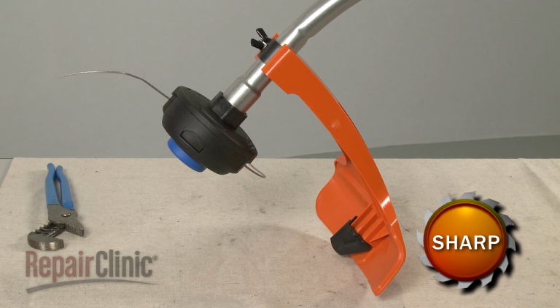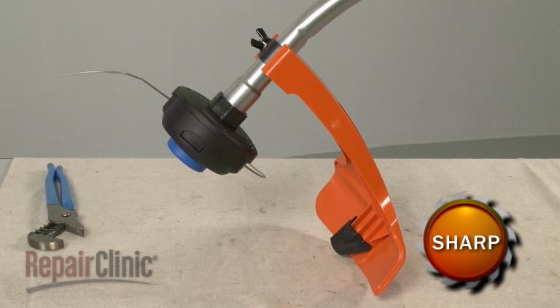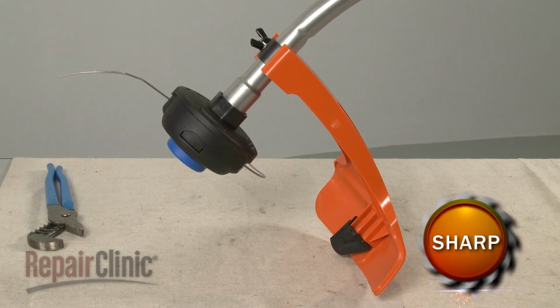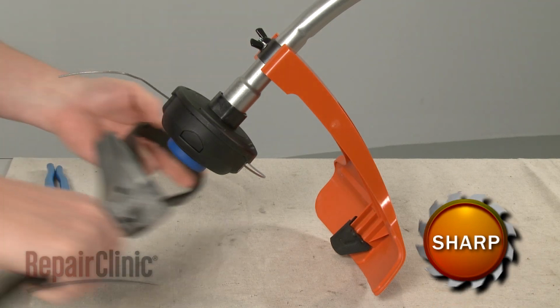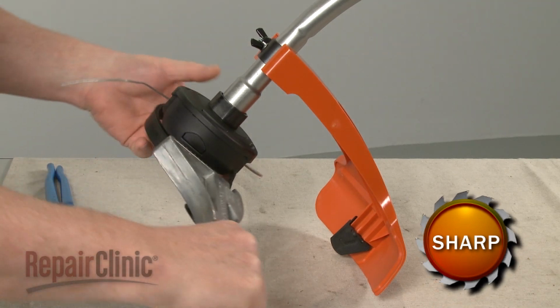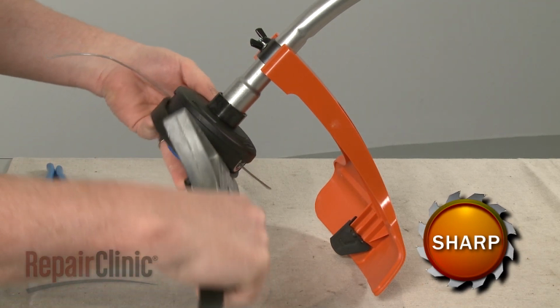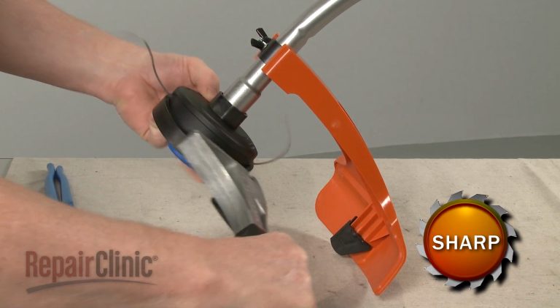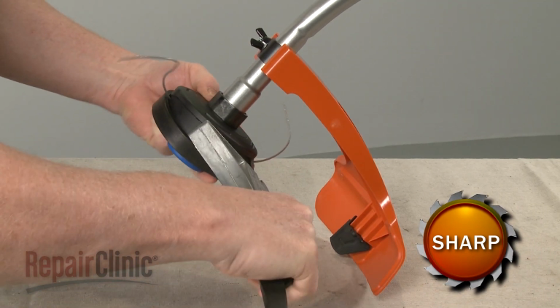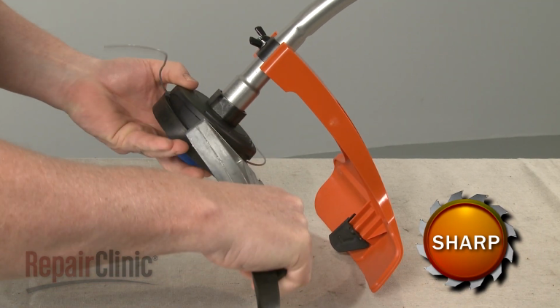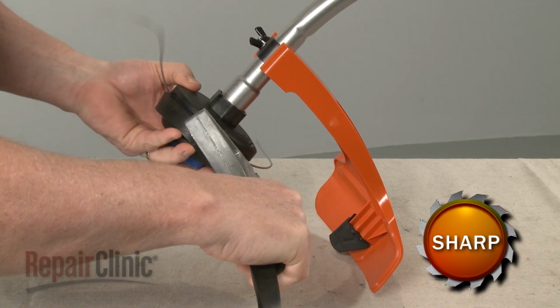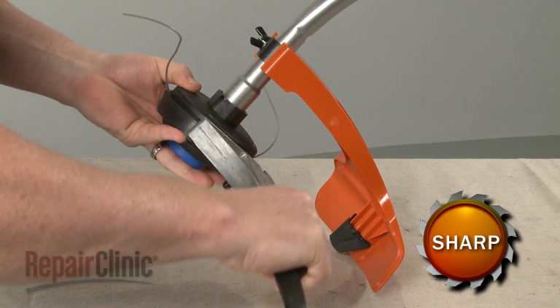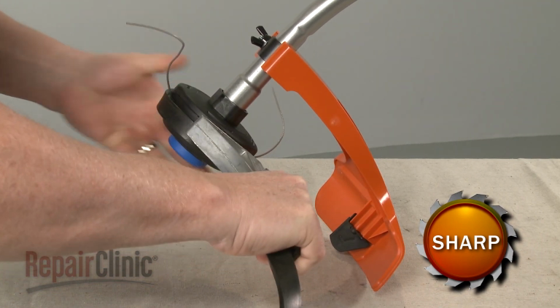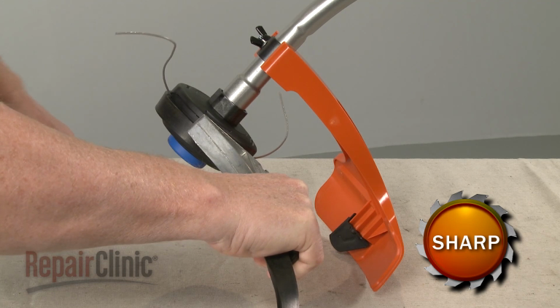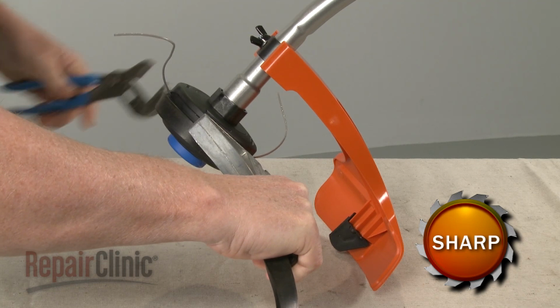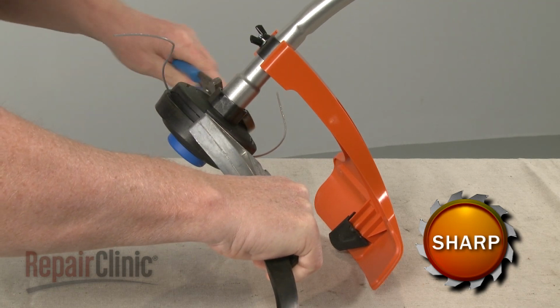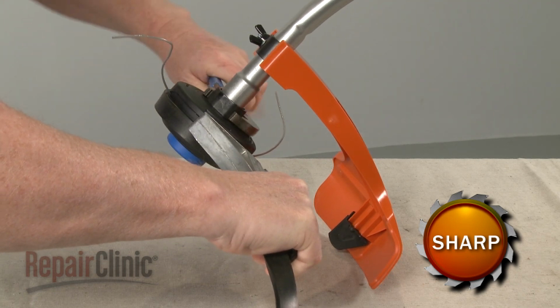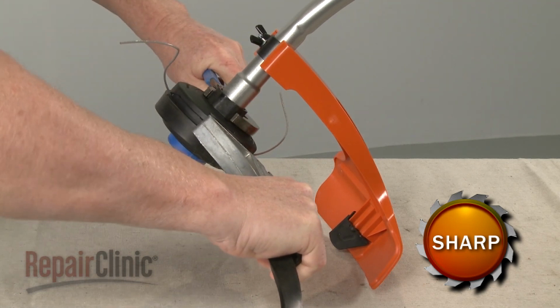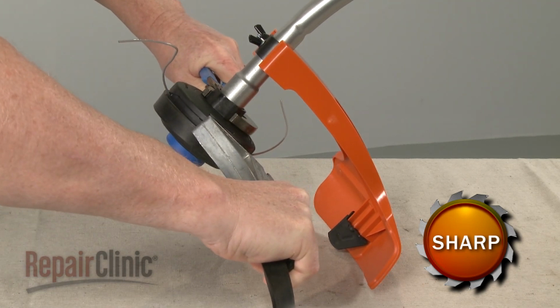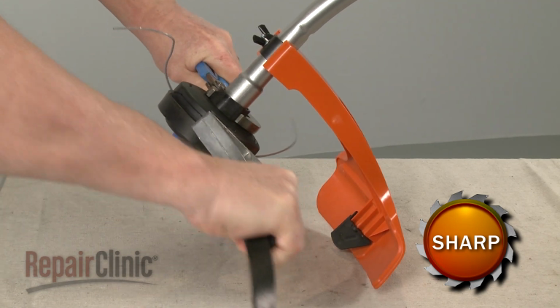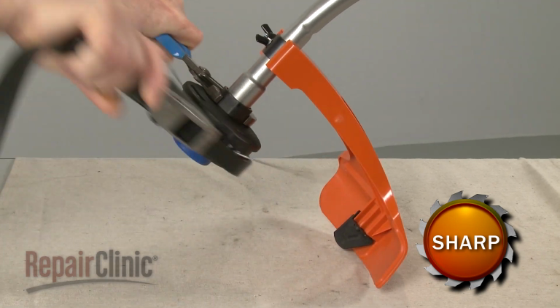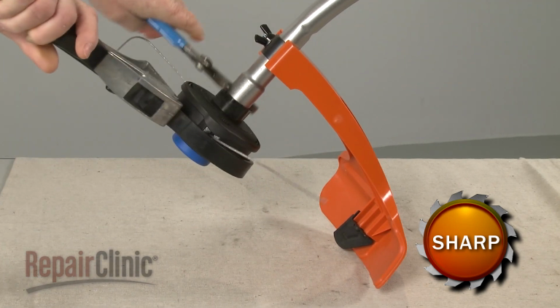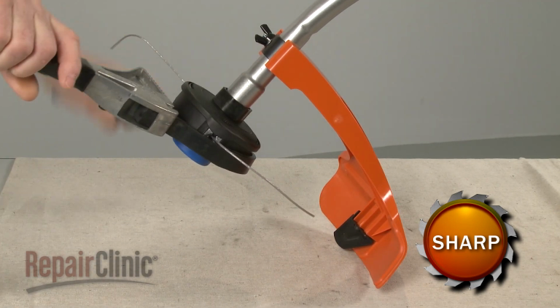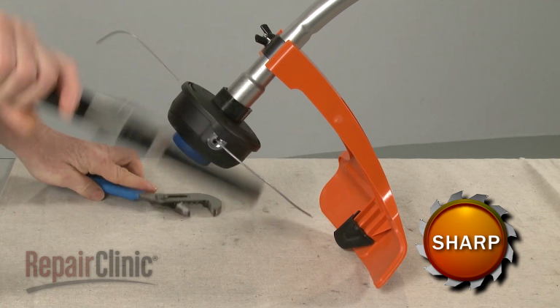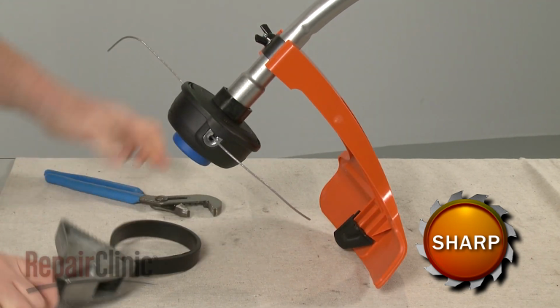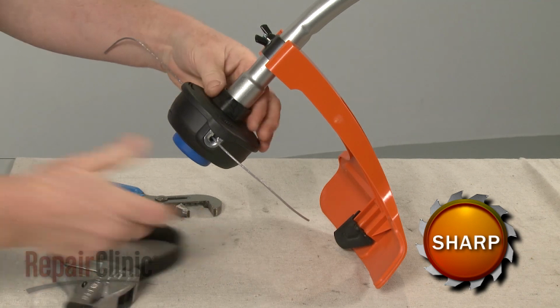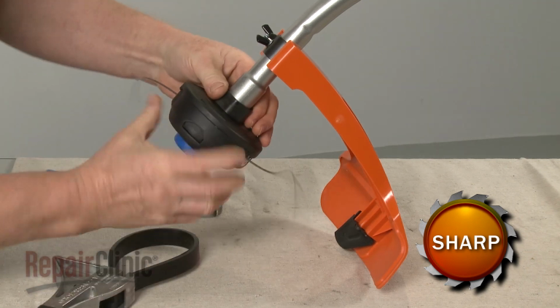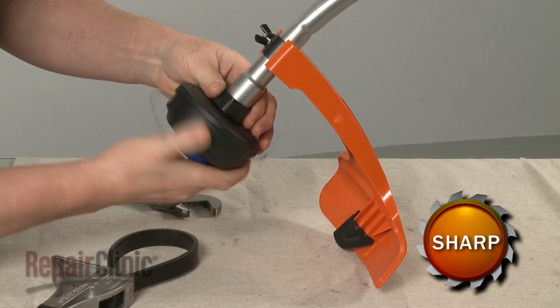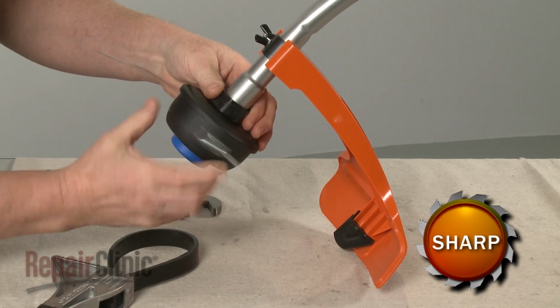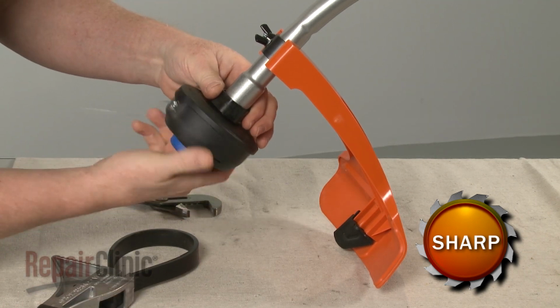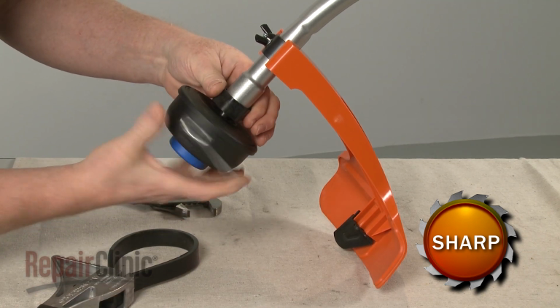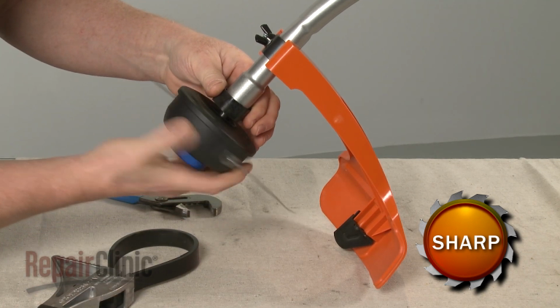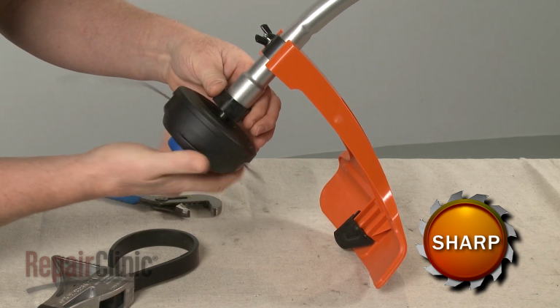To replace the trimmer head on your string trimmer, use channel lock pliers to secure the dust cap and a strap wrench to help unthread the old trimmer head by rotating it counter-clockwise. Be careful not to cut yourself on the cutting blade.